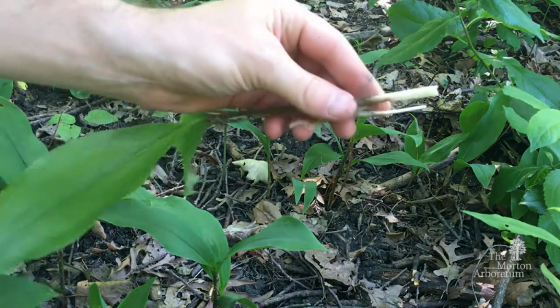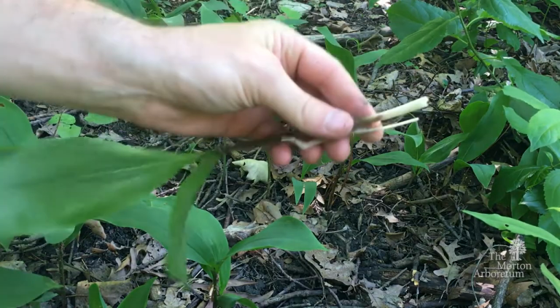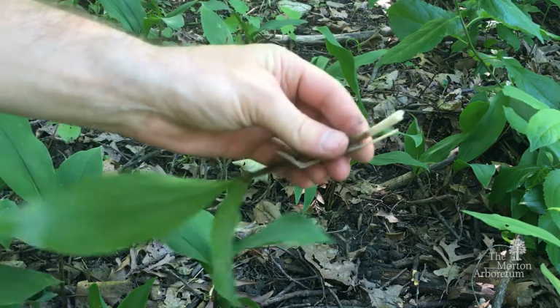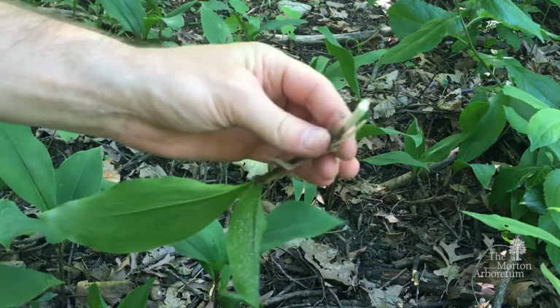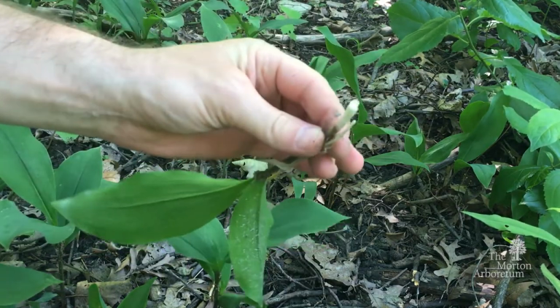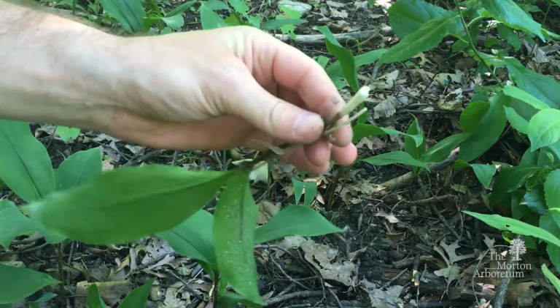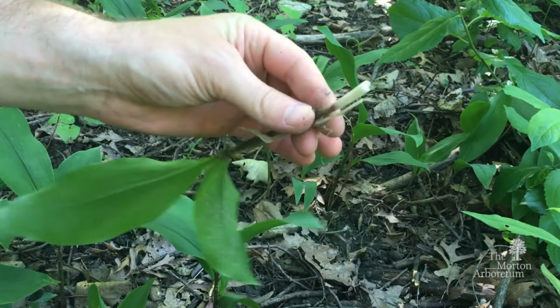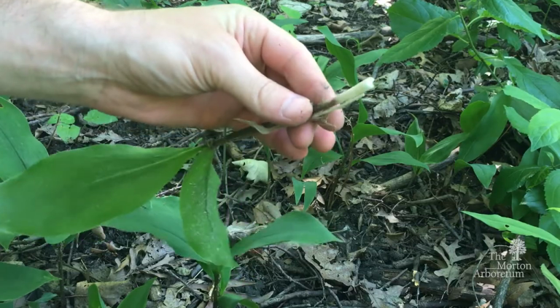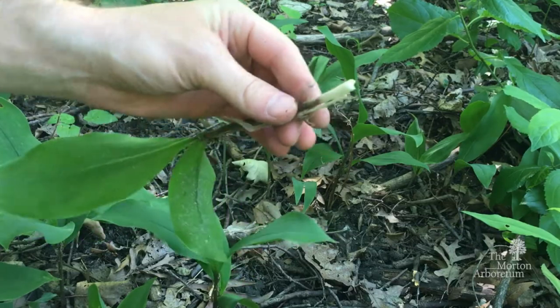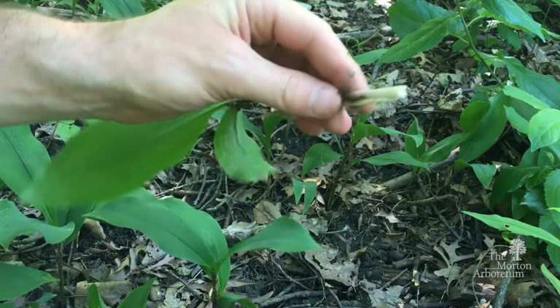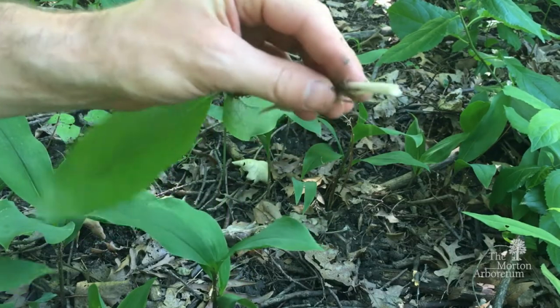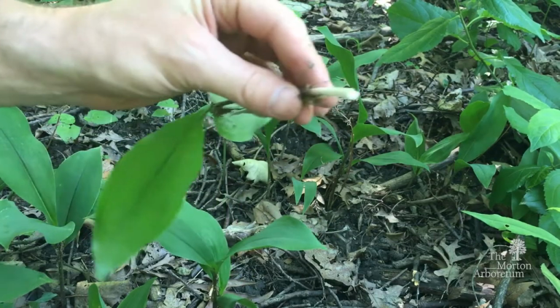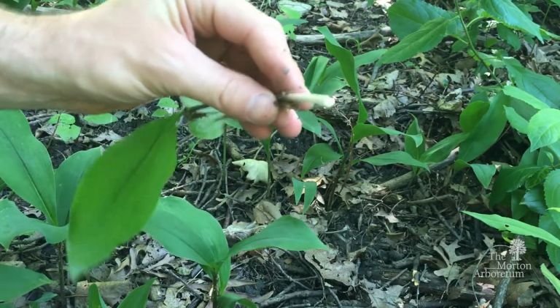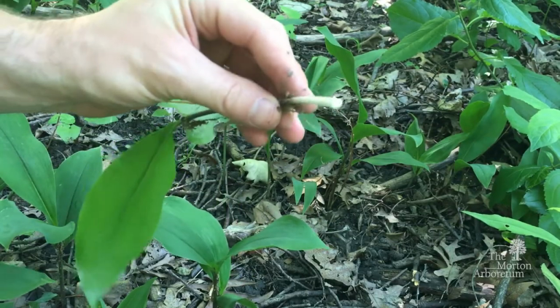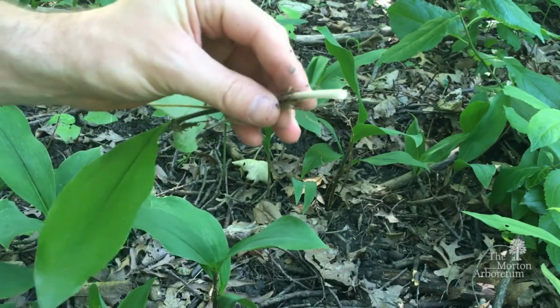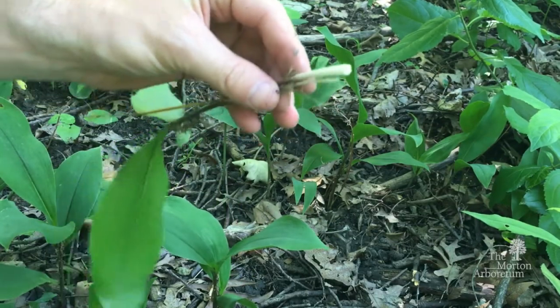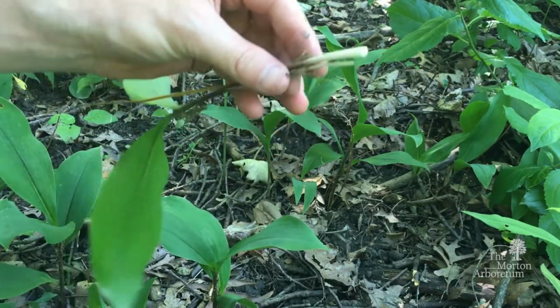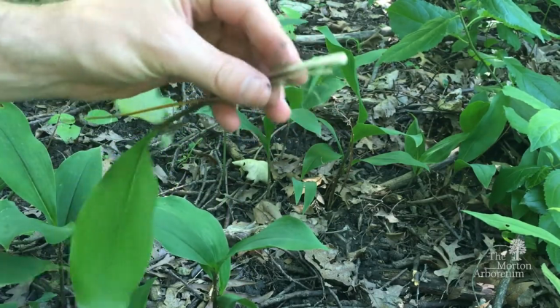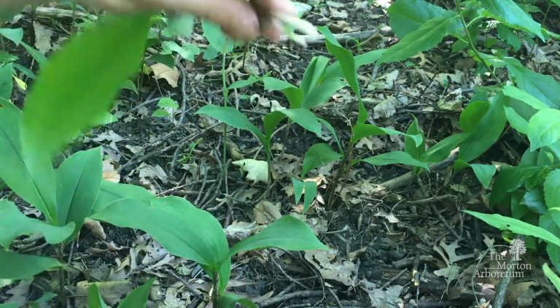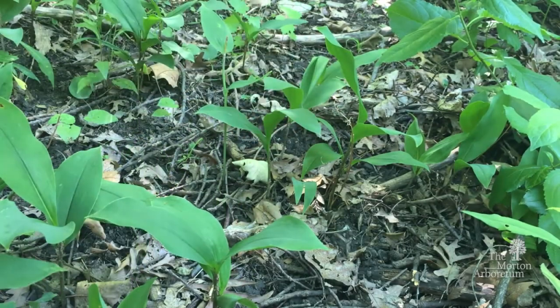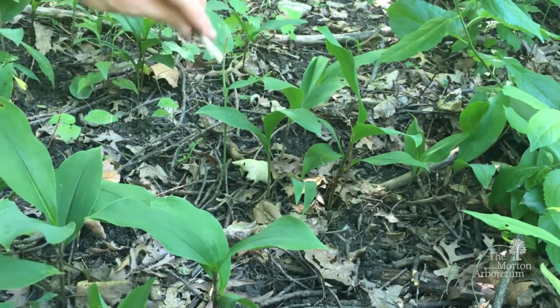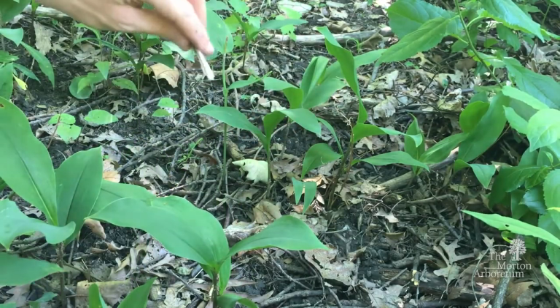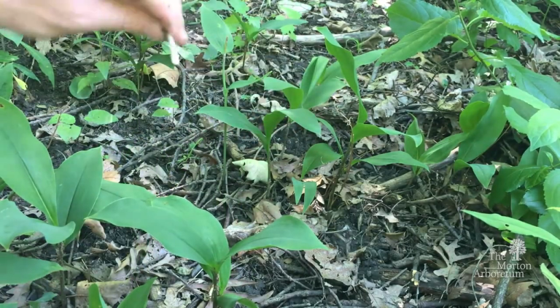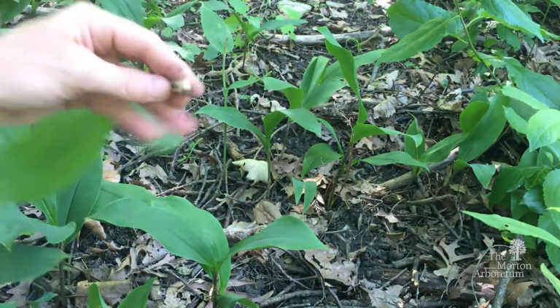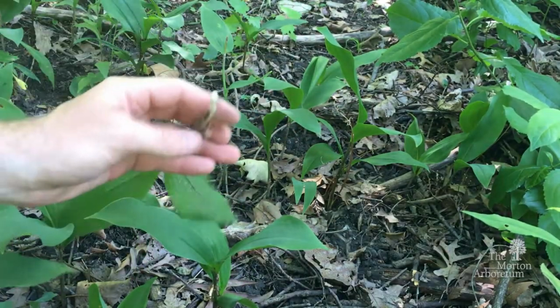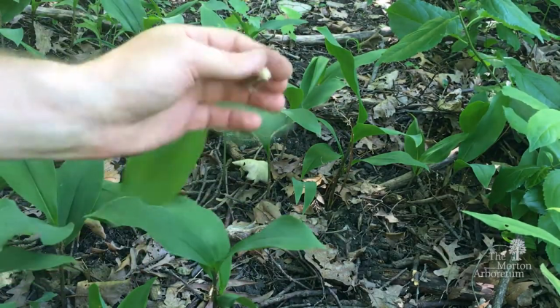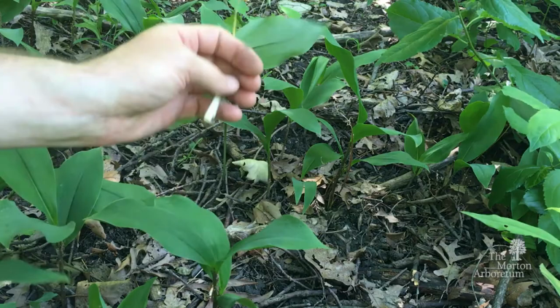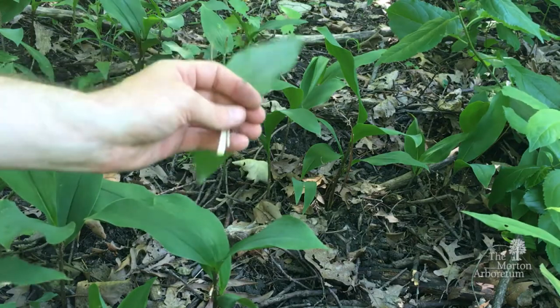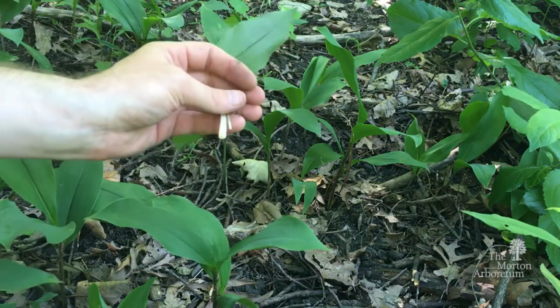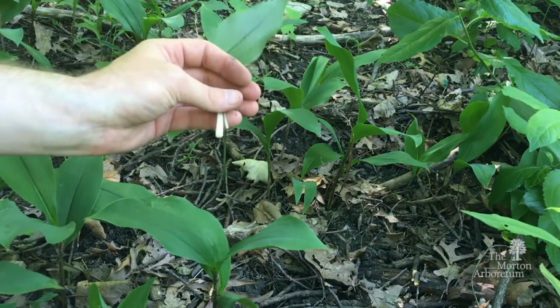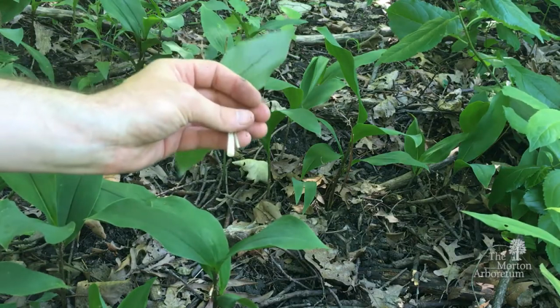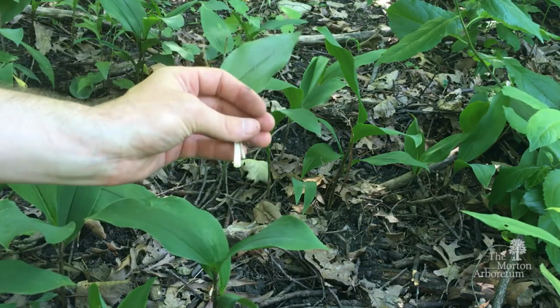So I broke the root — this plant will just come back next year. The best control method for this plant is to use a chemical treatment.